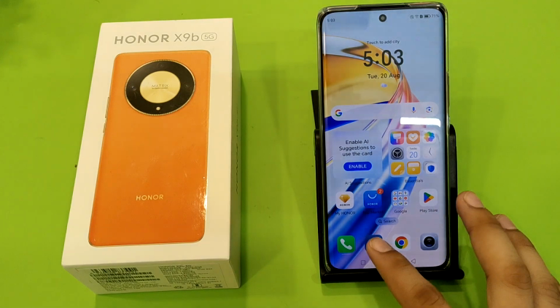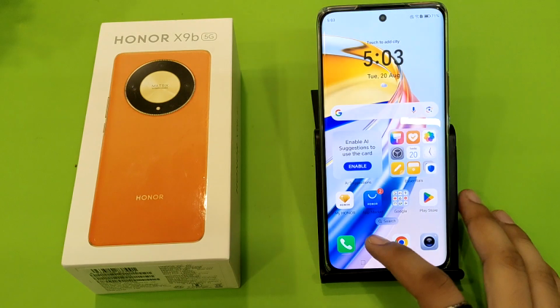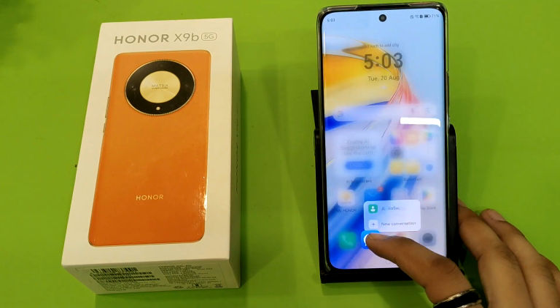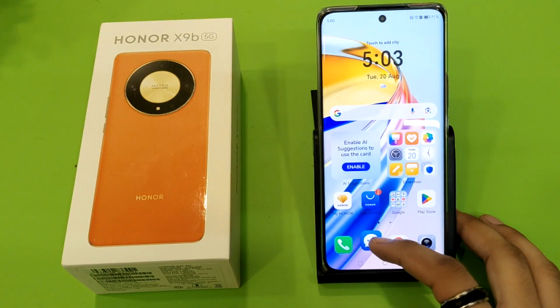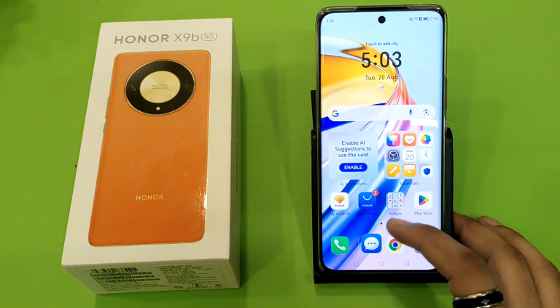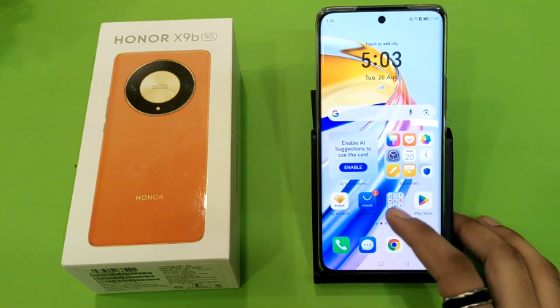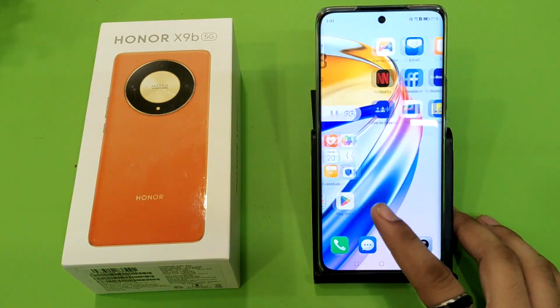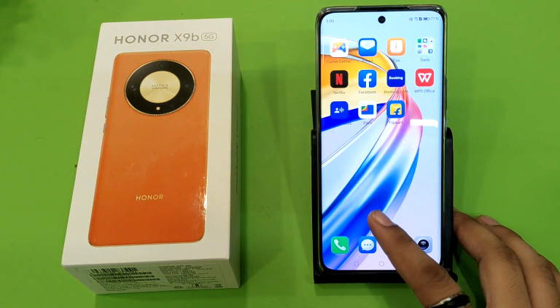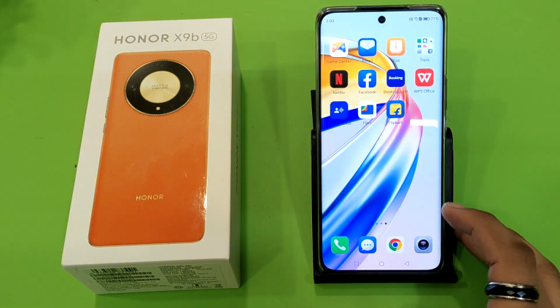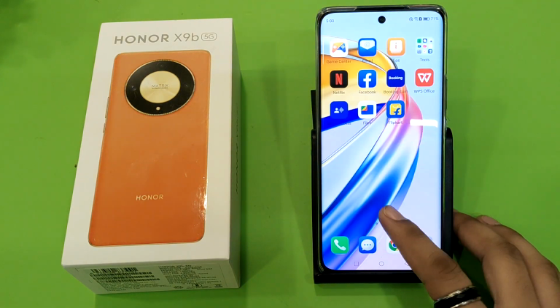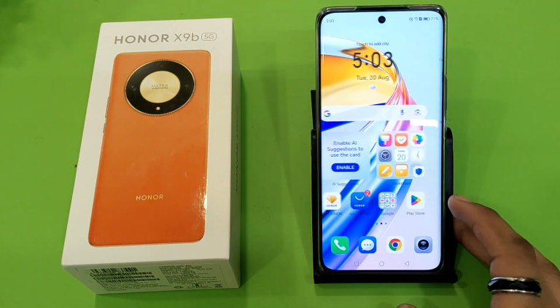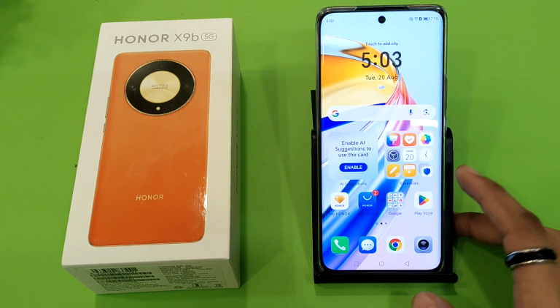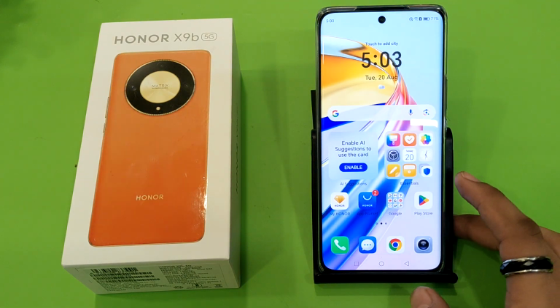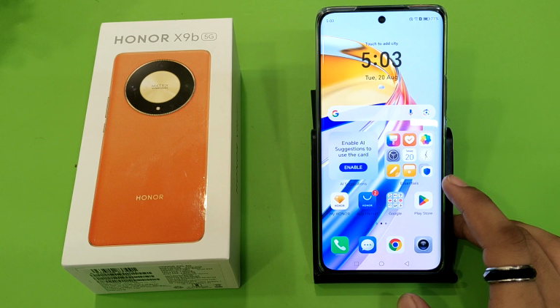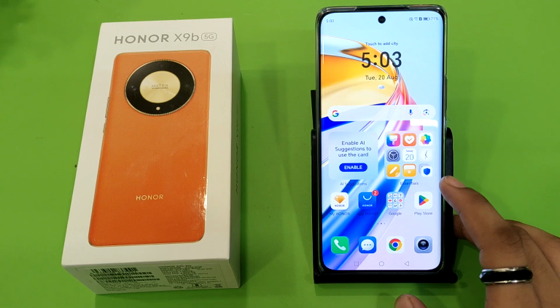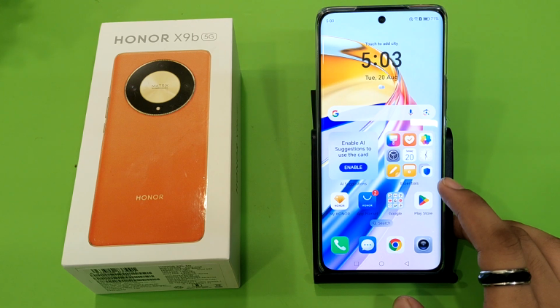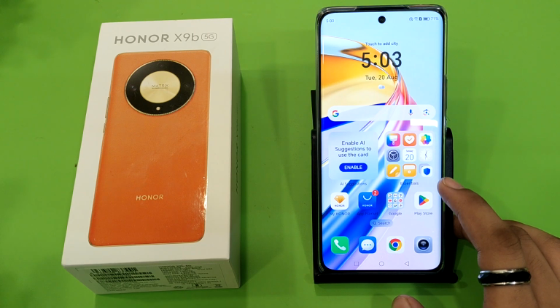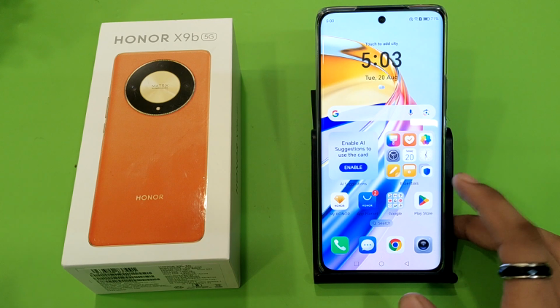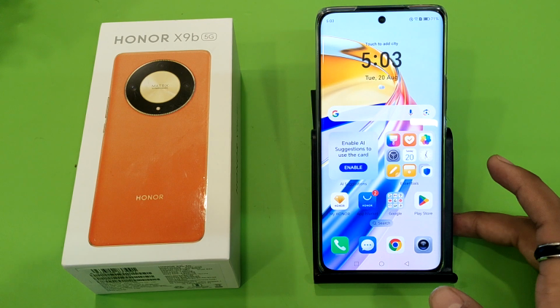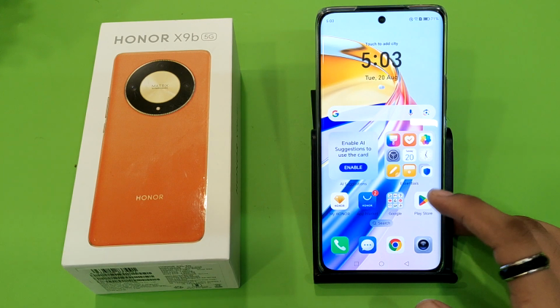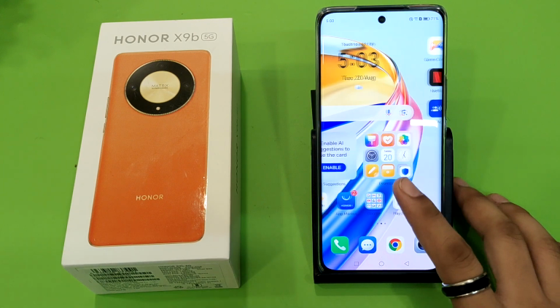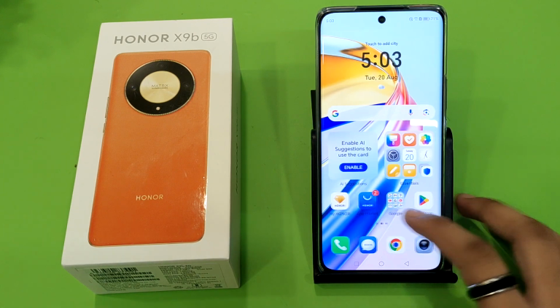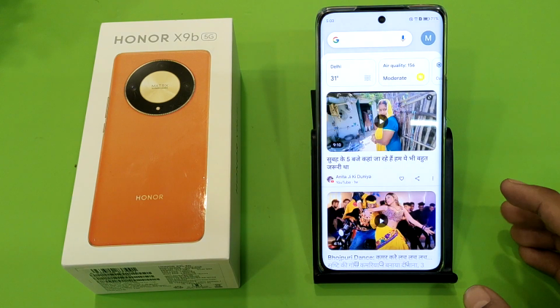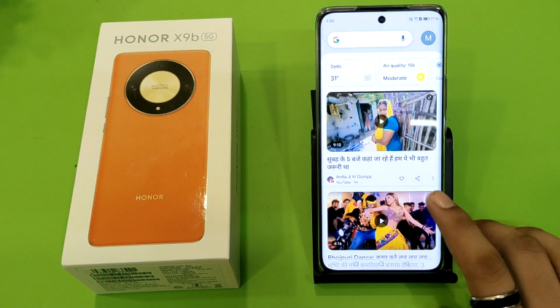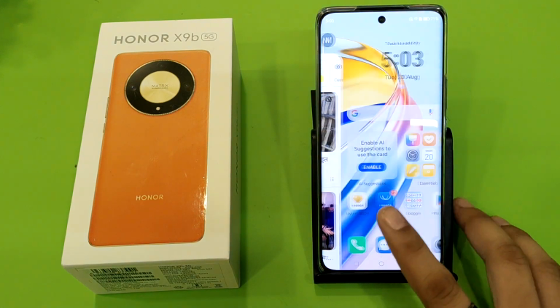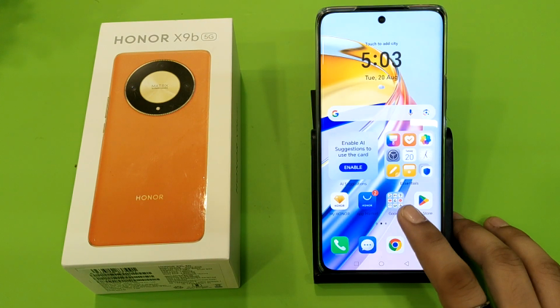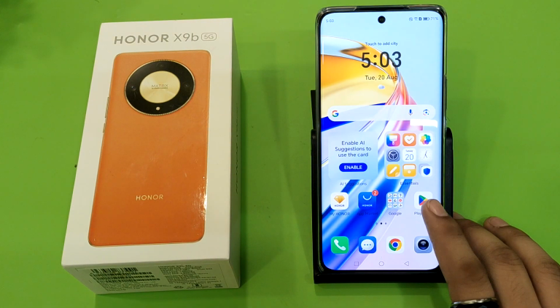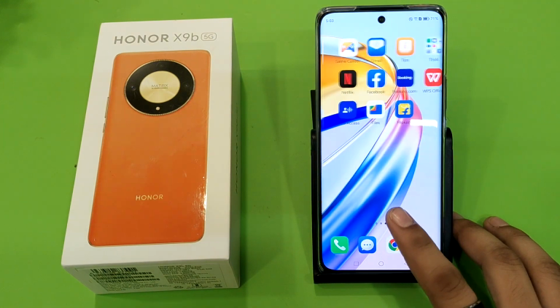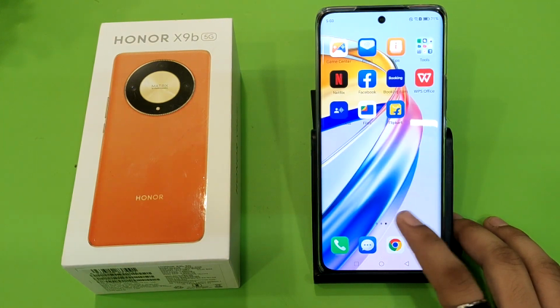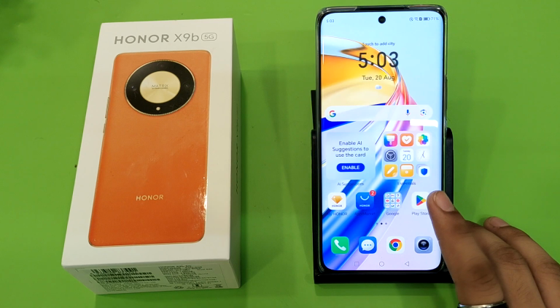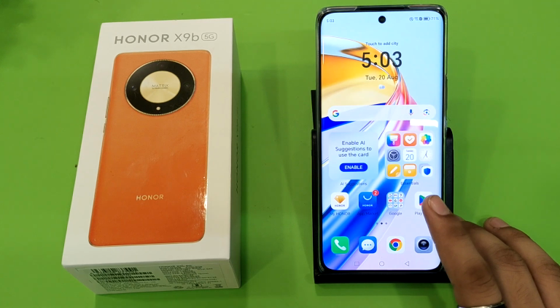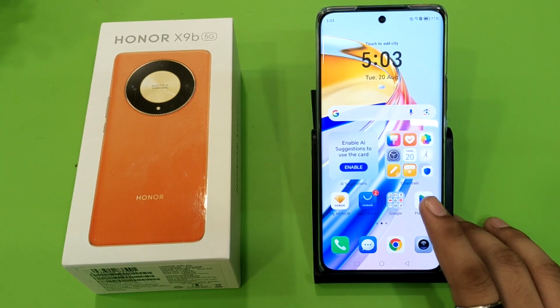Hello friends, welcome to our YouTube channel. In this video, I'm going to tell you about how you can record a screen tutorial on your Android smartphone.